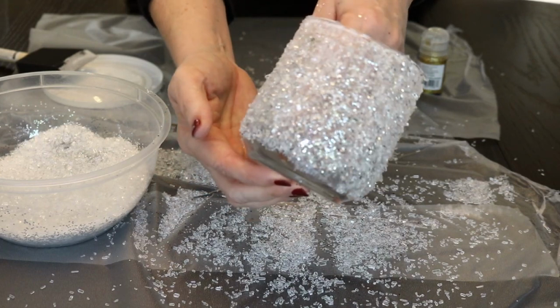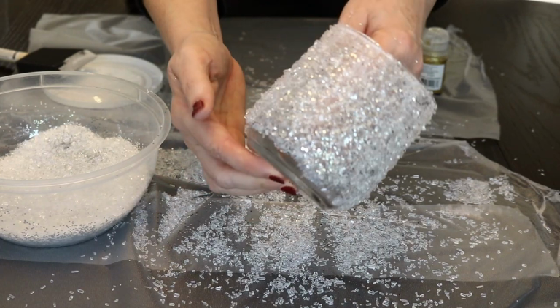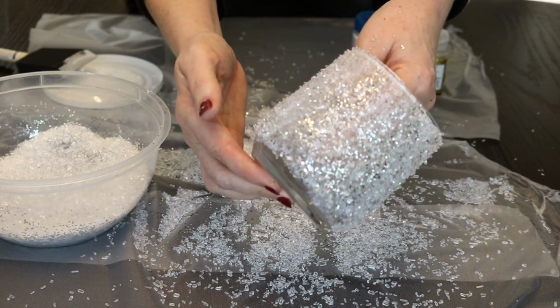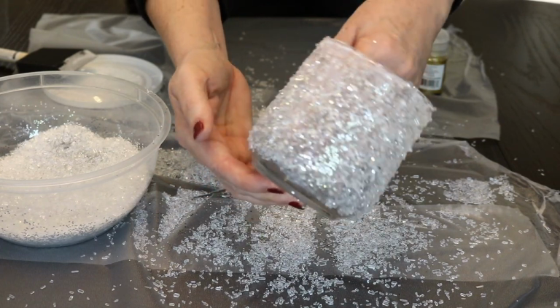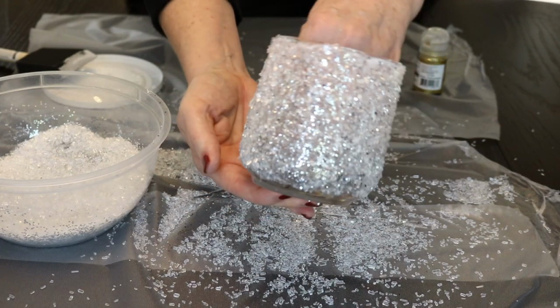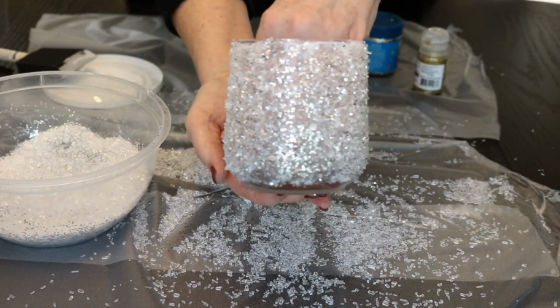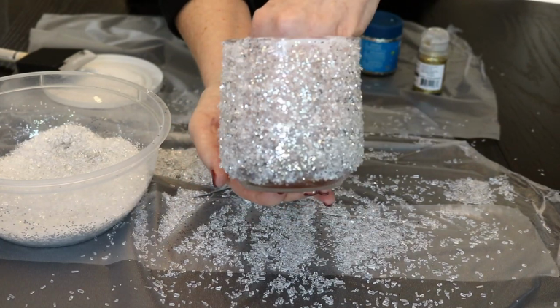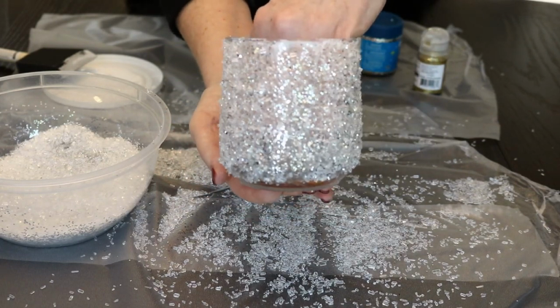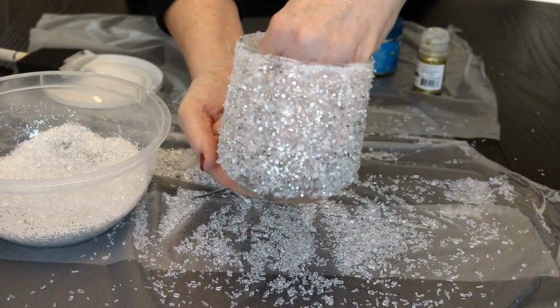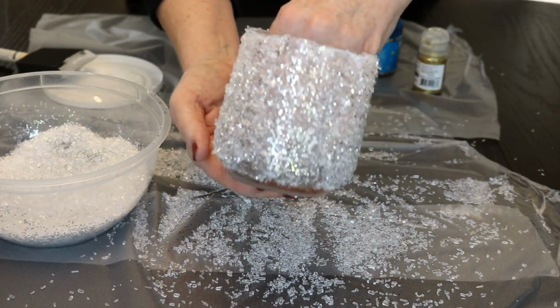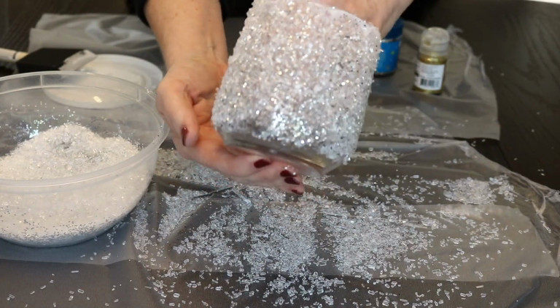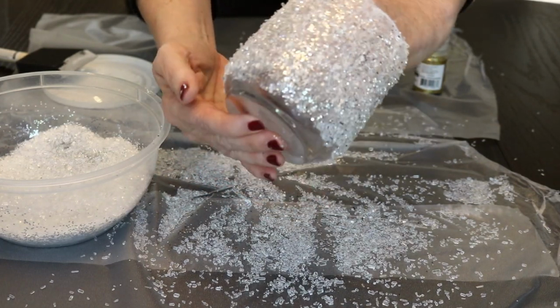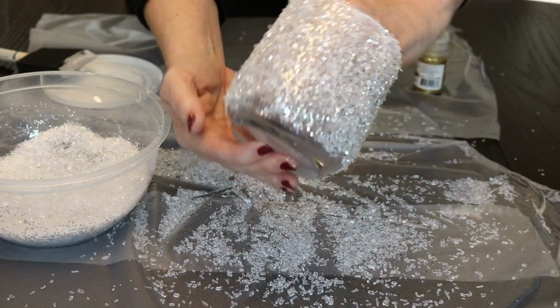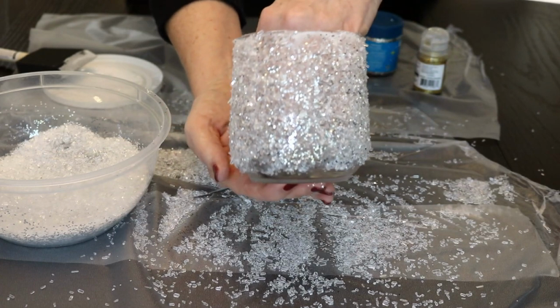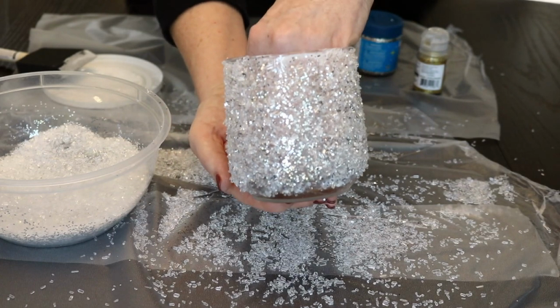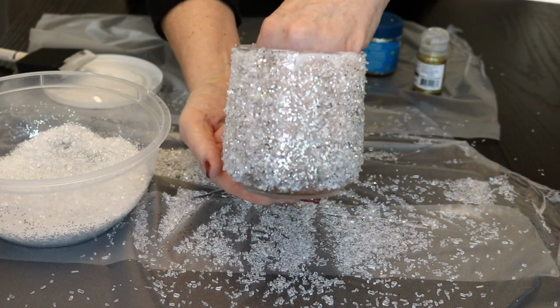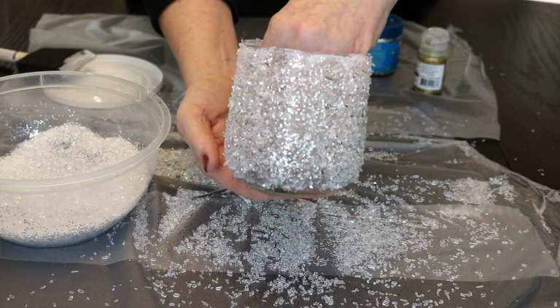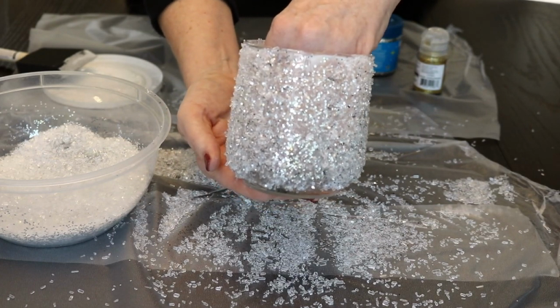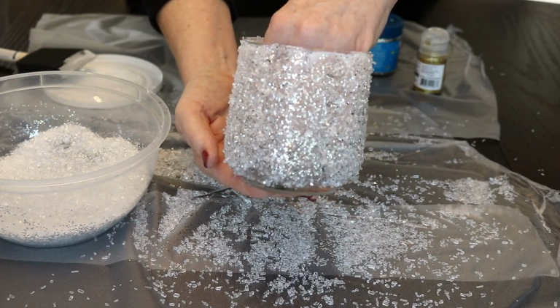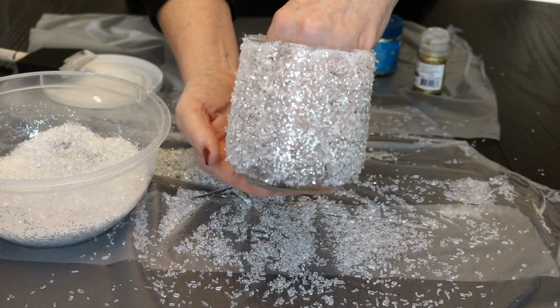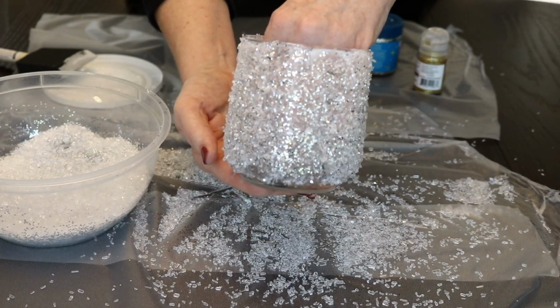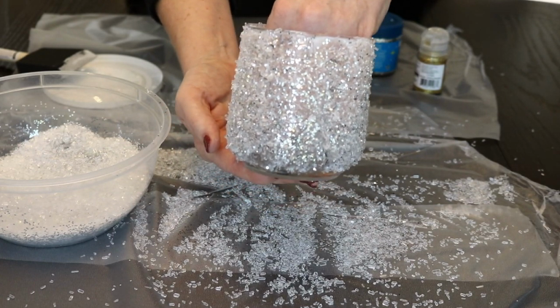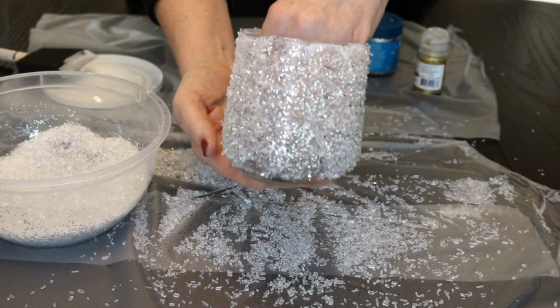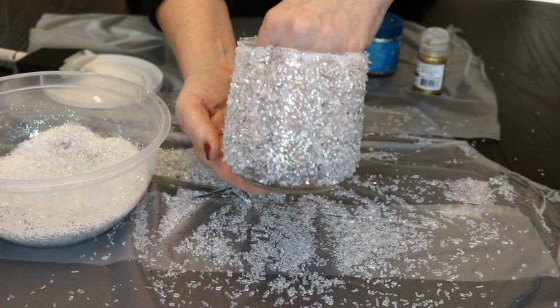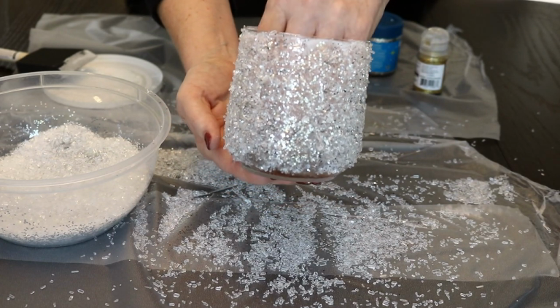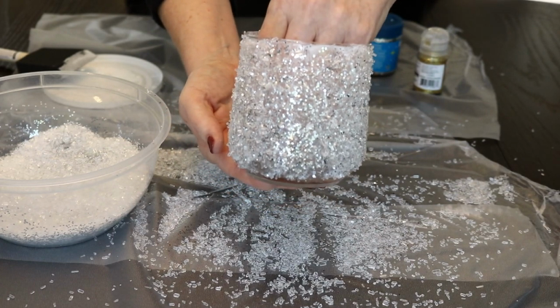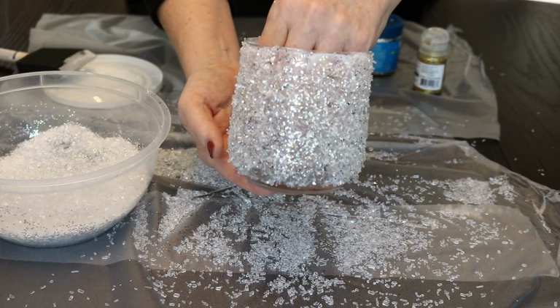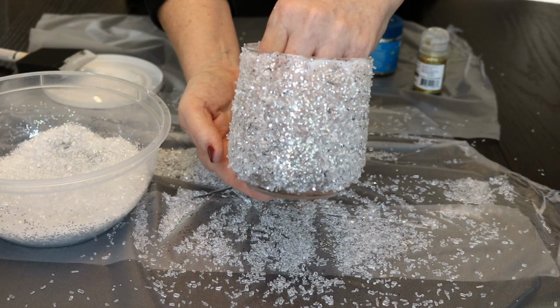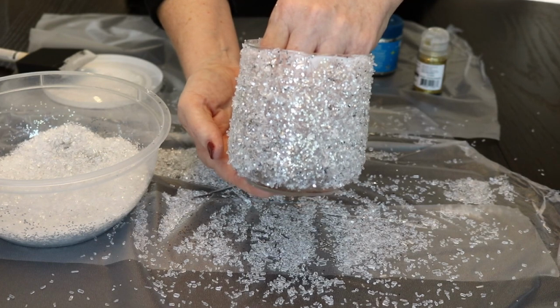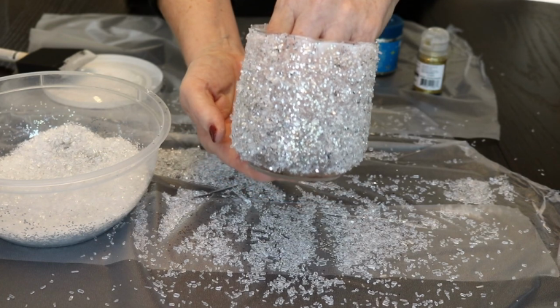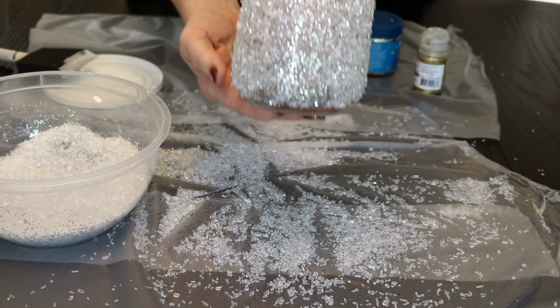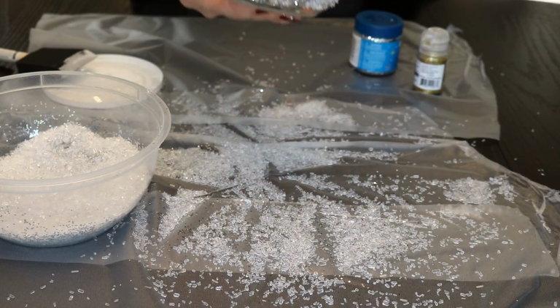And there — oh my gosh! I hope the camera is picking this up, but with the silver glitter and a little bit of gold it looks gorgeous. It looks like one of those high-end candle holders you would get at one of the stores. Now I'm just going to set this aside and let it dry as well.